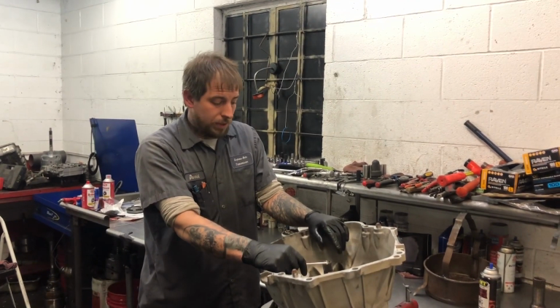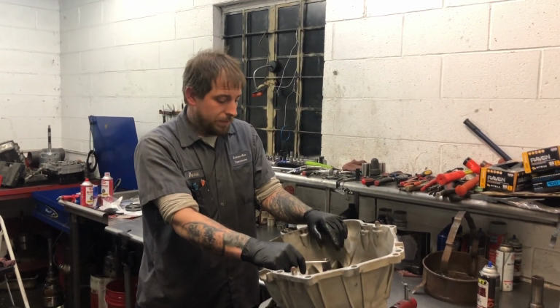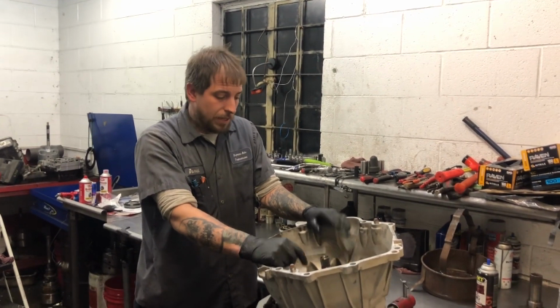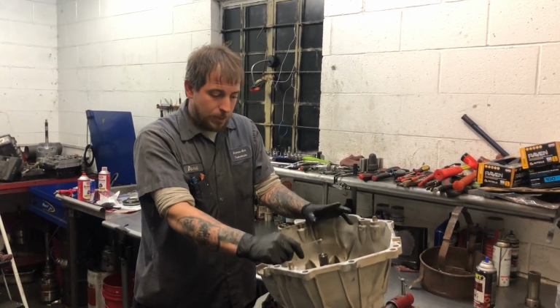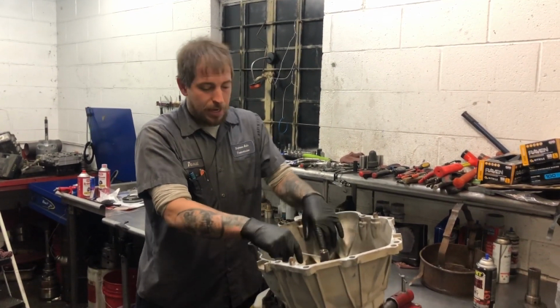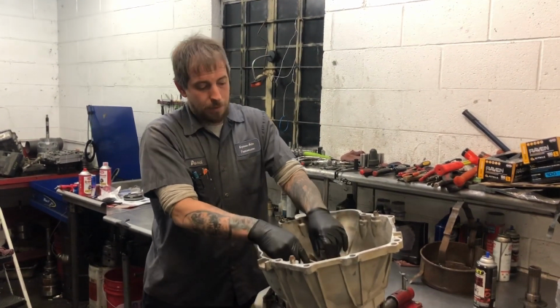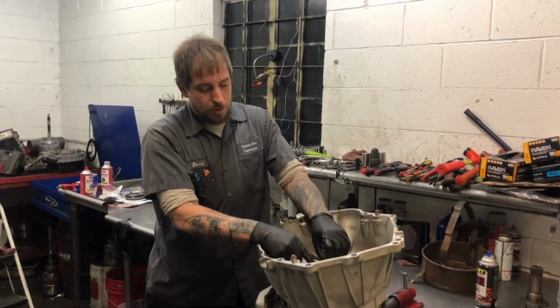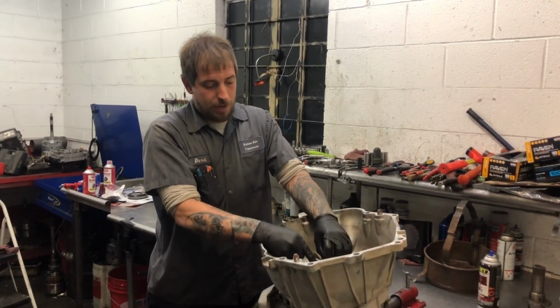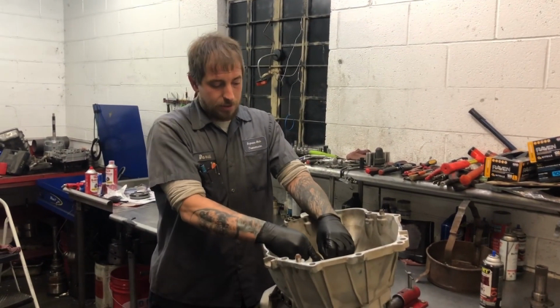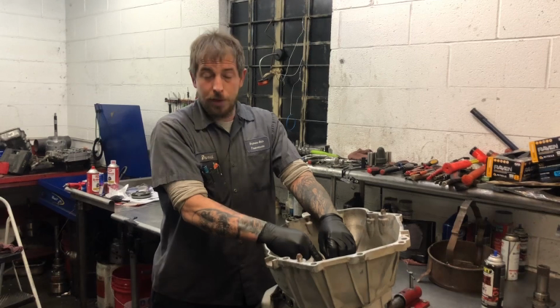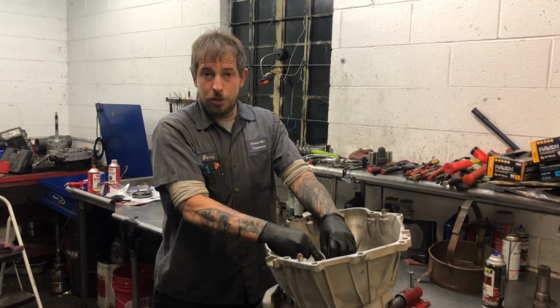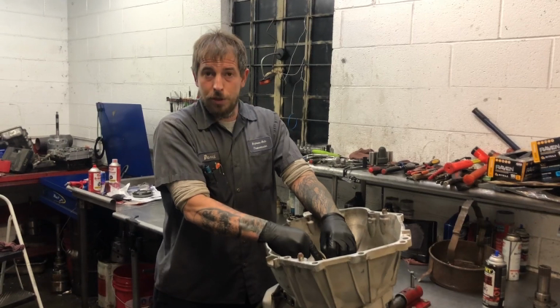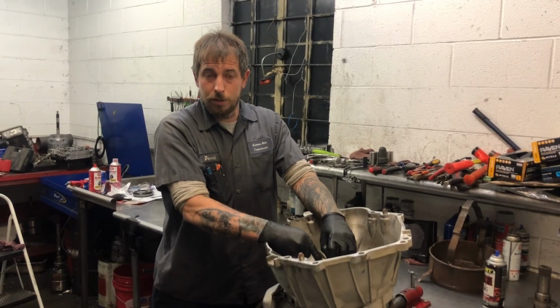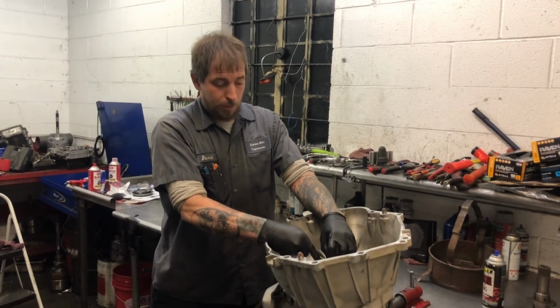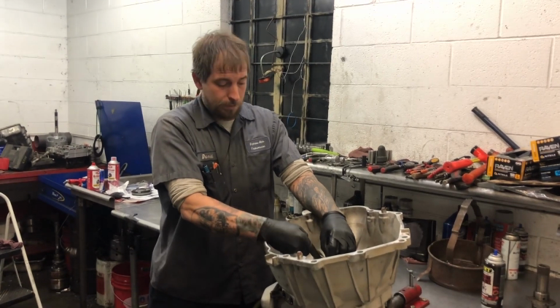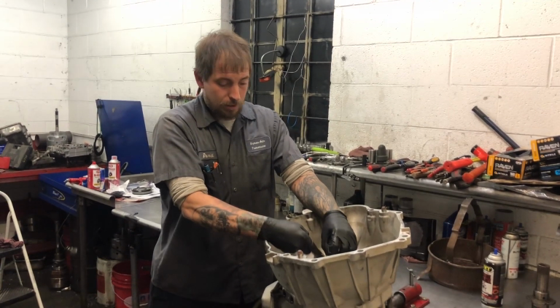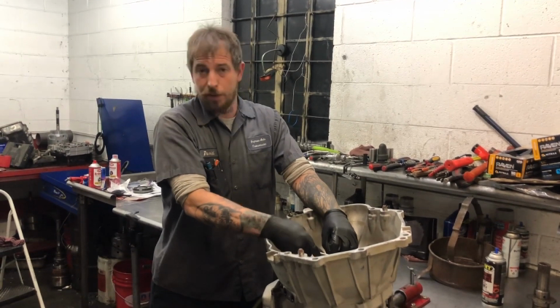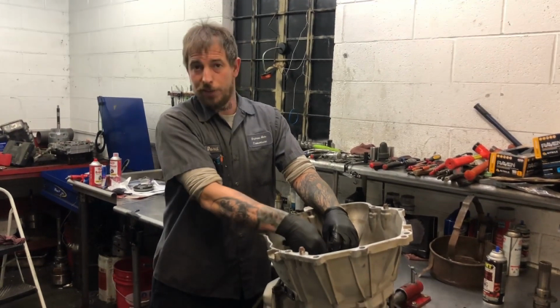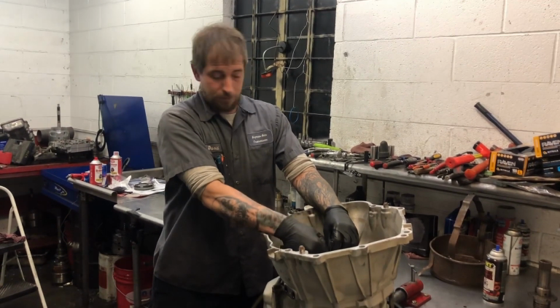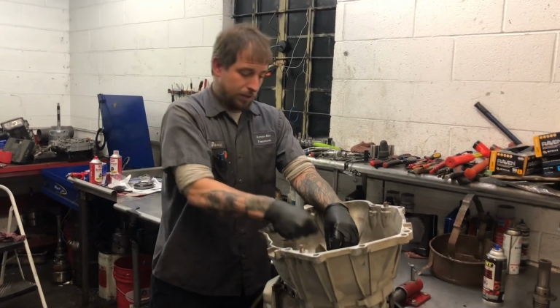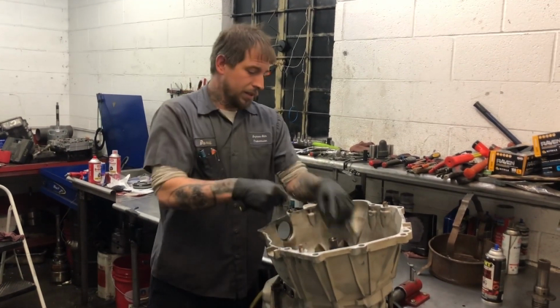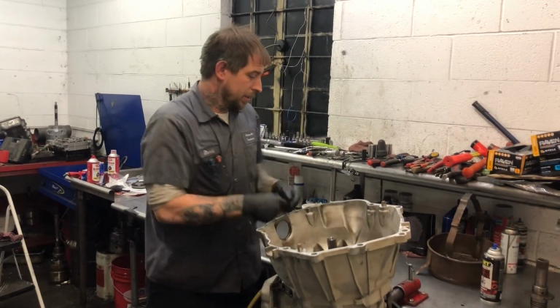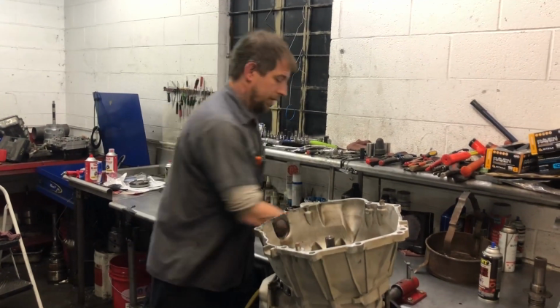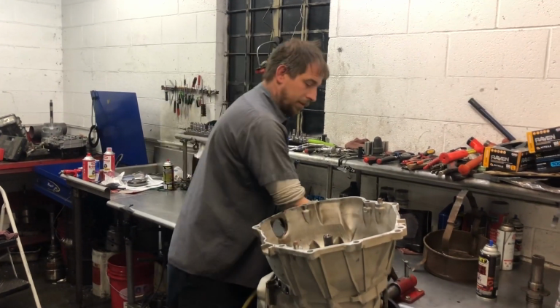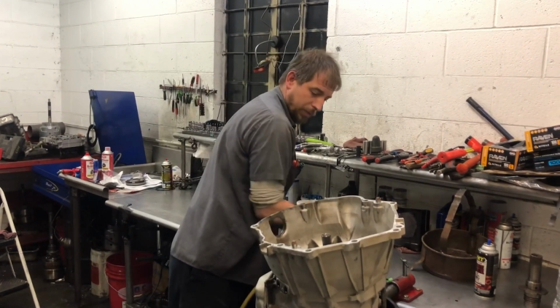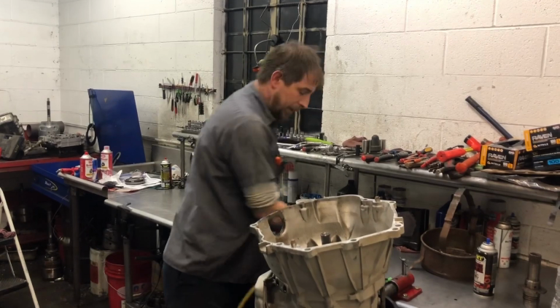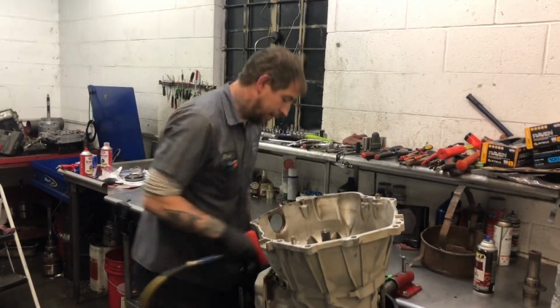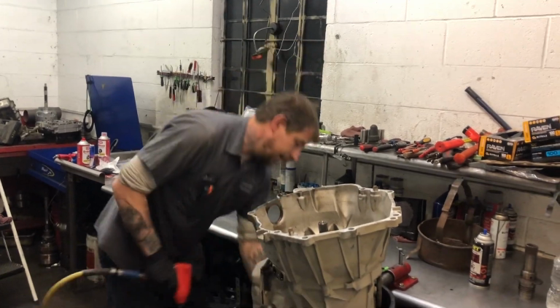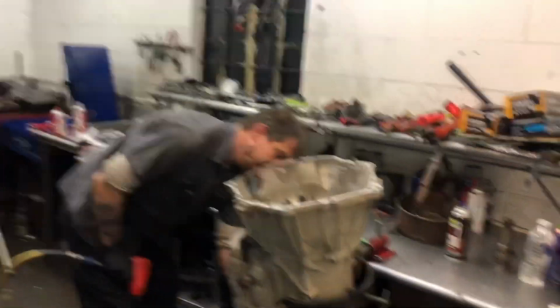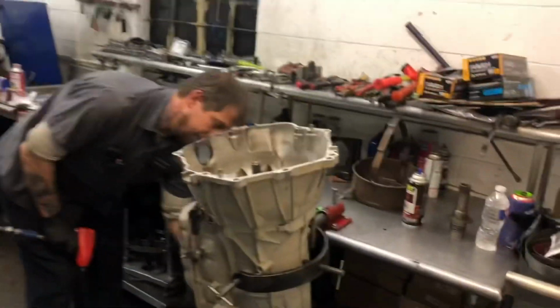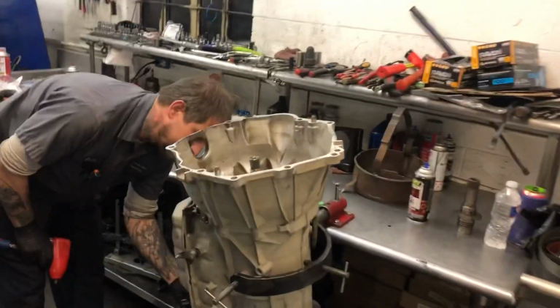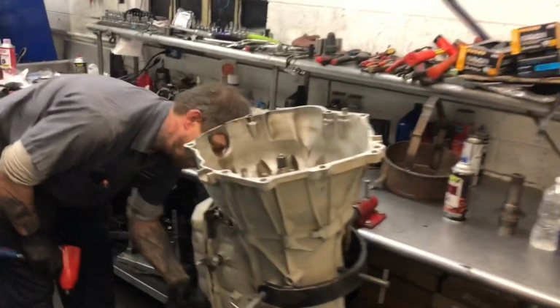We've got the transmission out of it and we're going to tear it down and see if we can't show you what a glitter bomb looks like on the inside. We're going to start pulling our pump over in and get the pan off and see what we got.